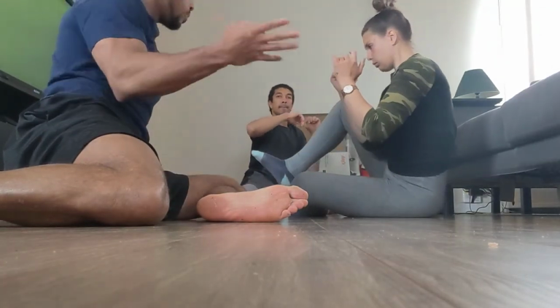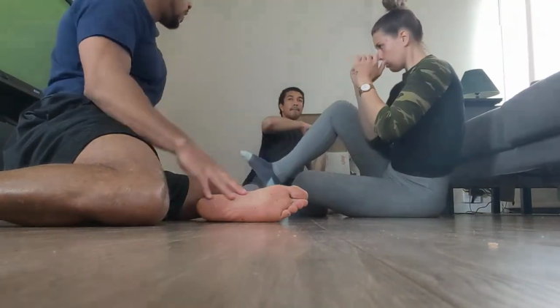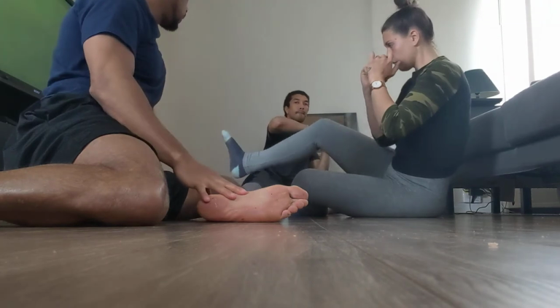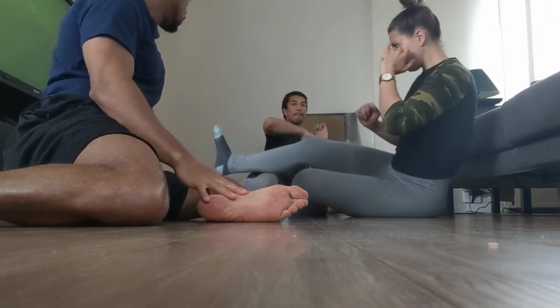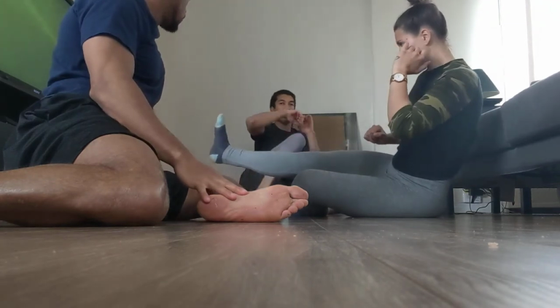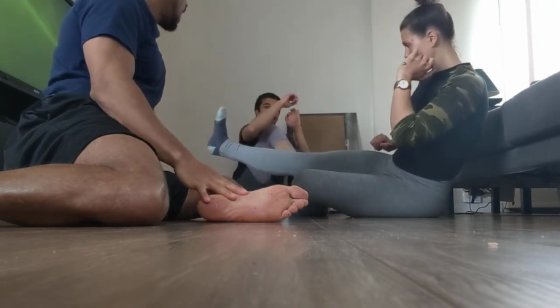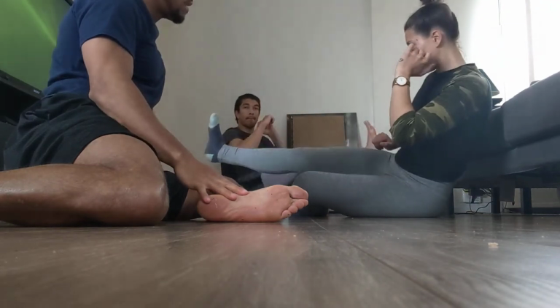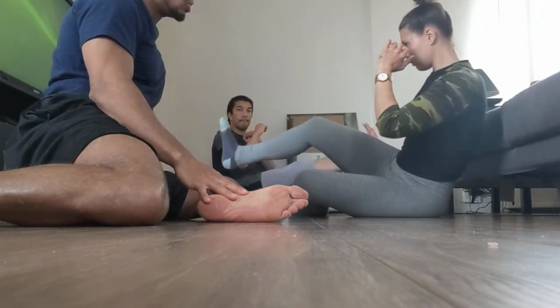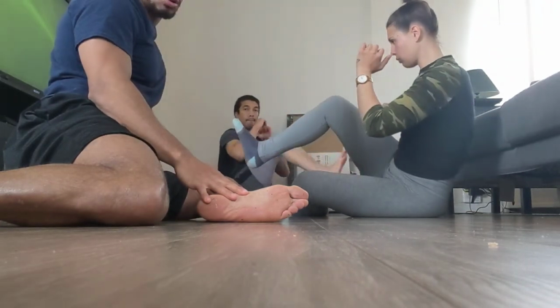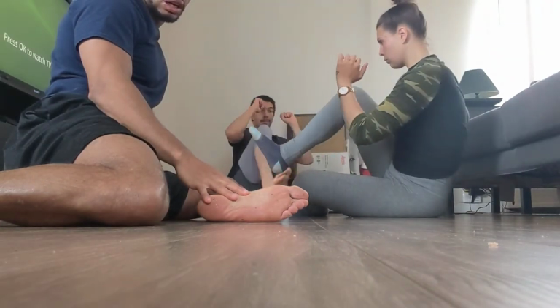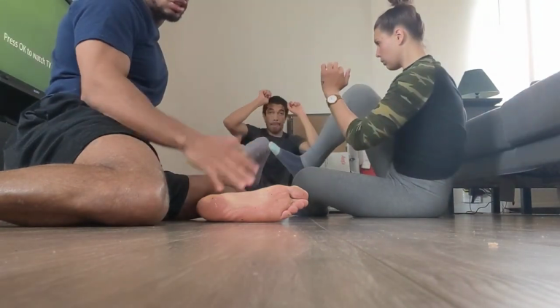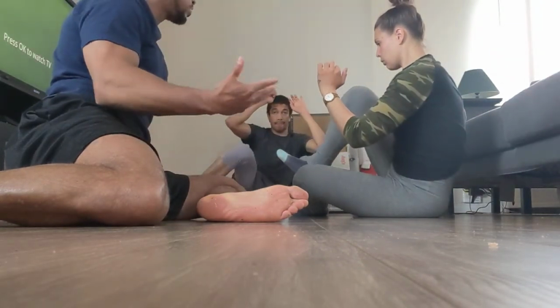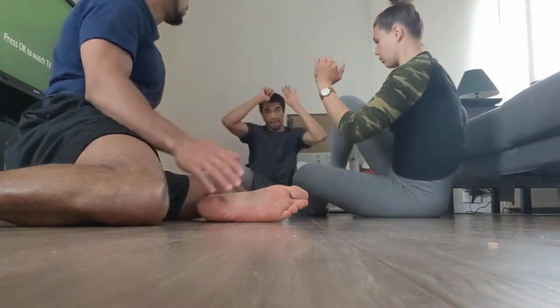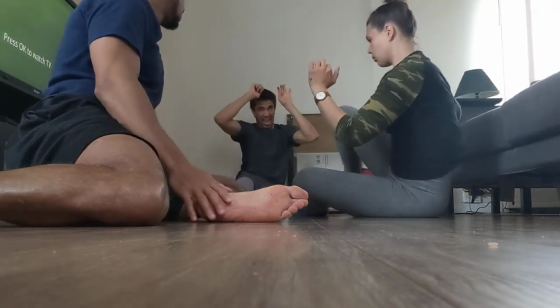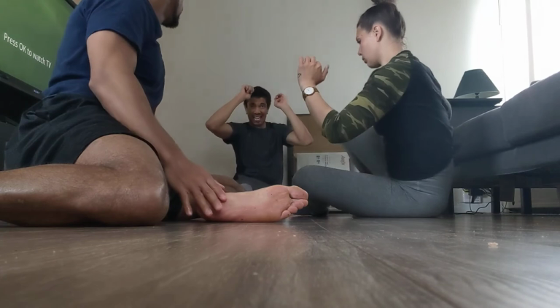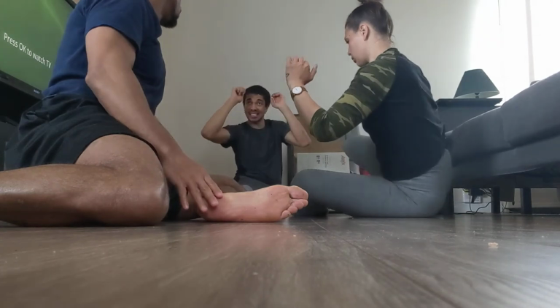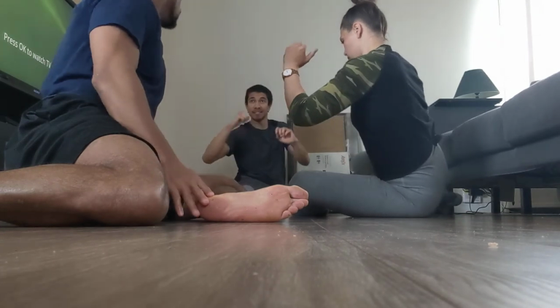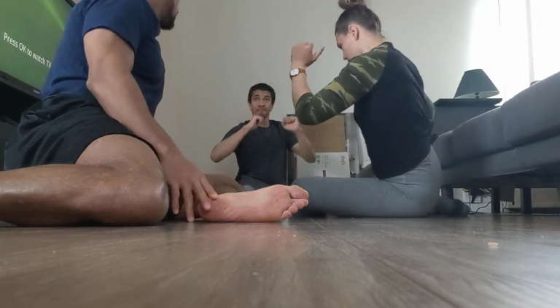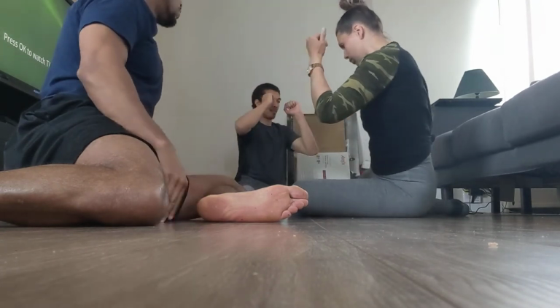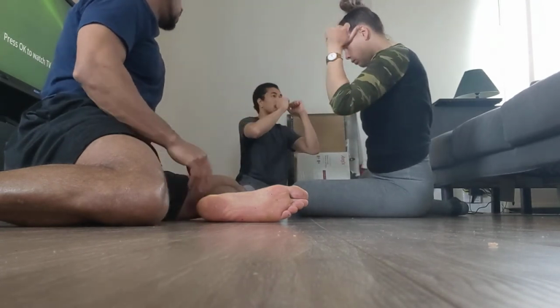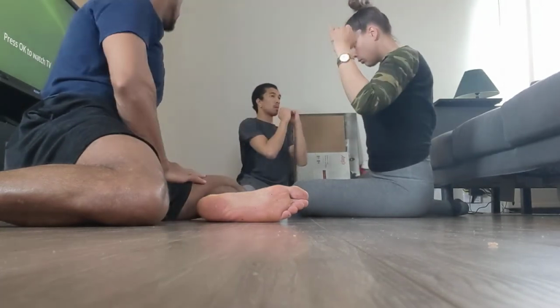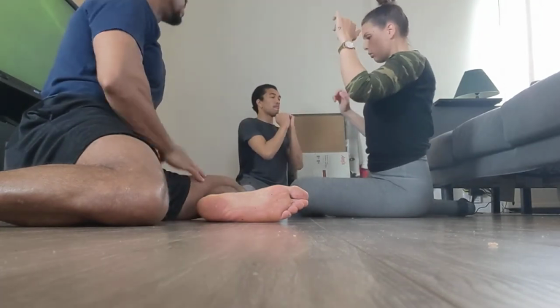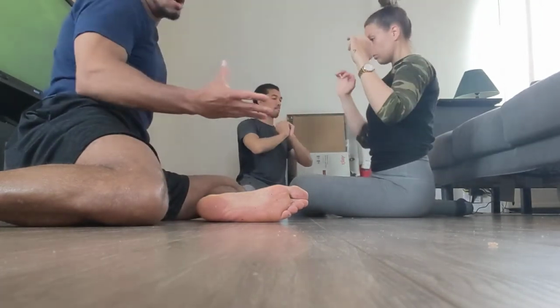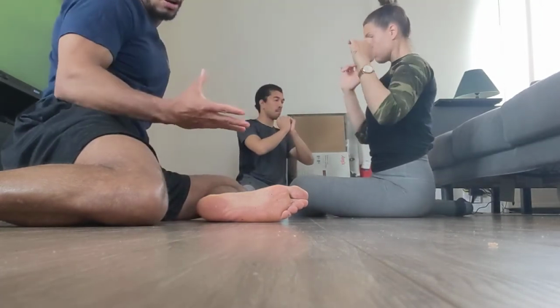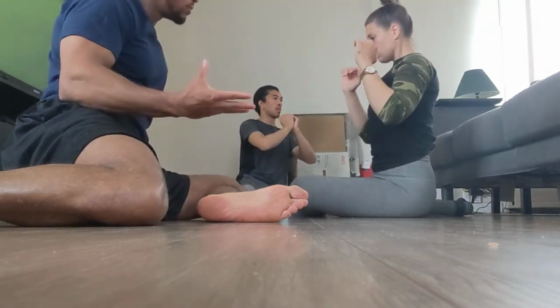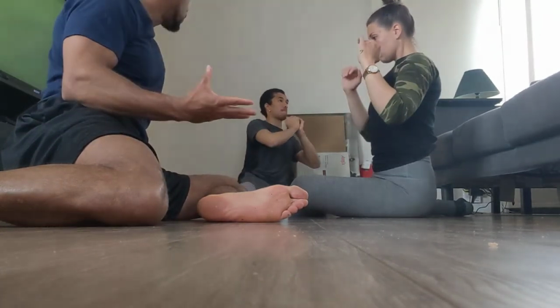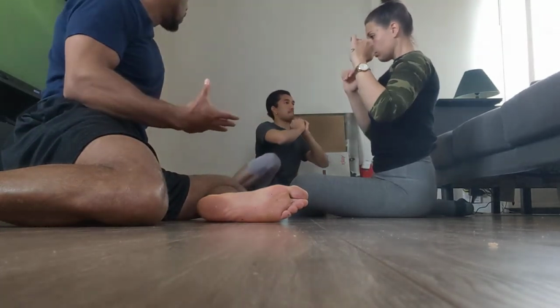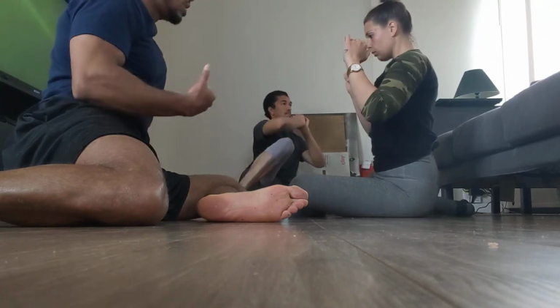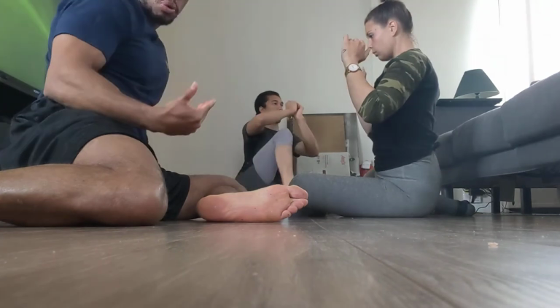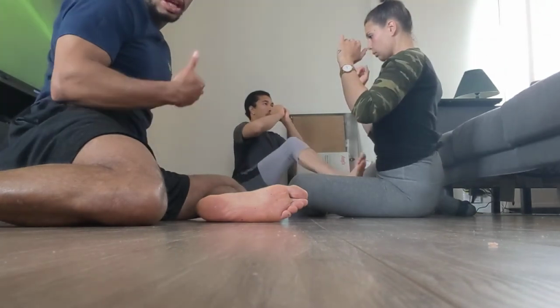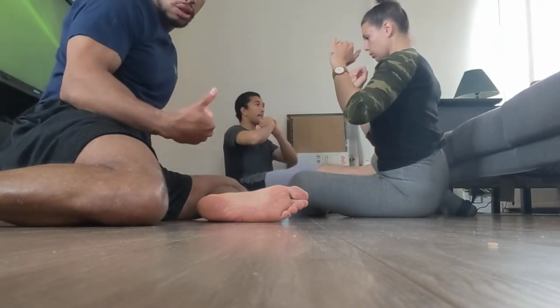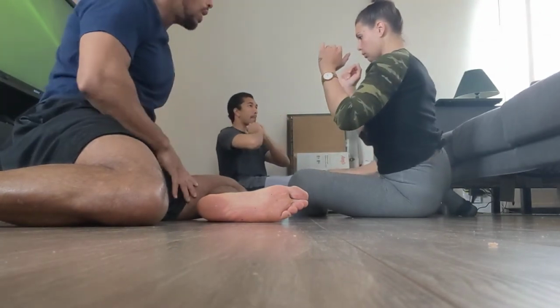More or less why people end up with injuries: they don't actually have intentional control of these areas. They simply turn on or turn off and there's no way to predict when that's going to happen. Because they're not firing off as often as they could, there's not enough support — and that's why things break down.